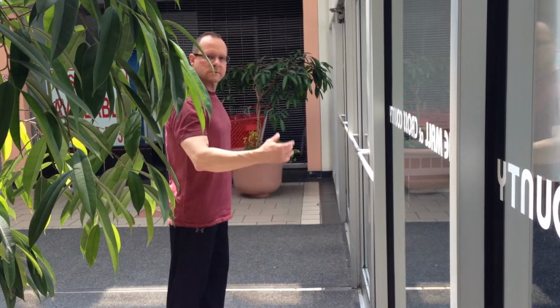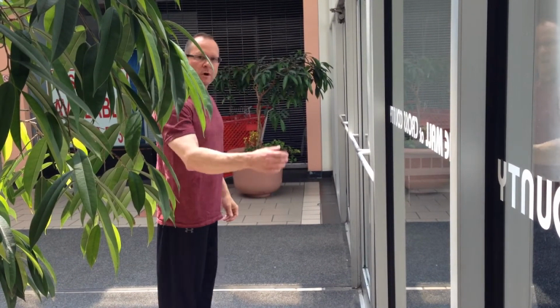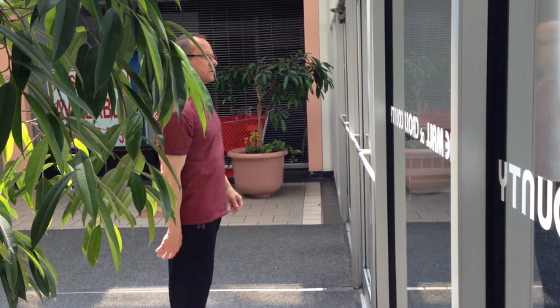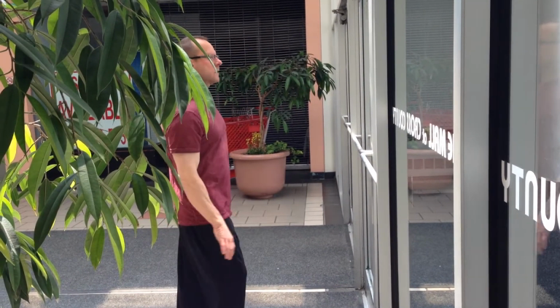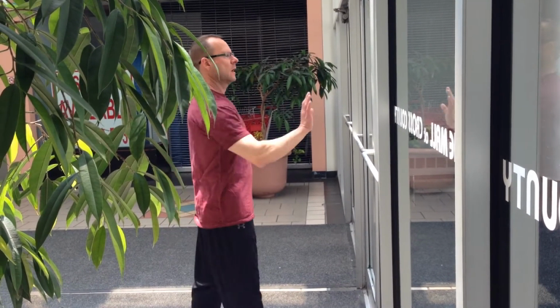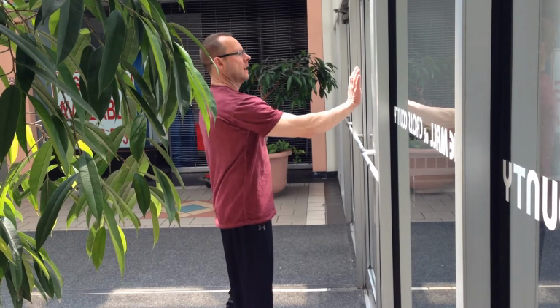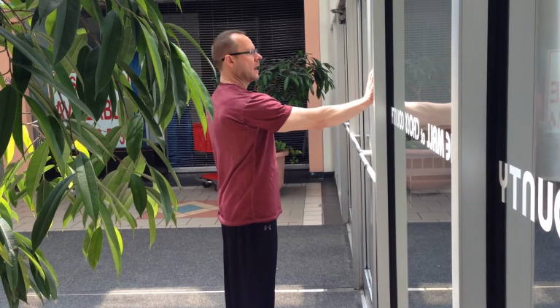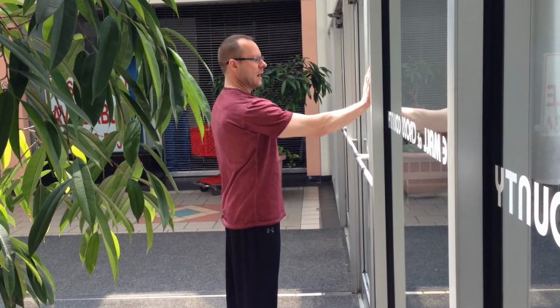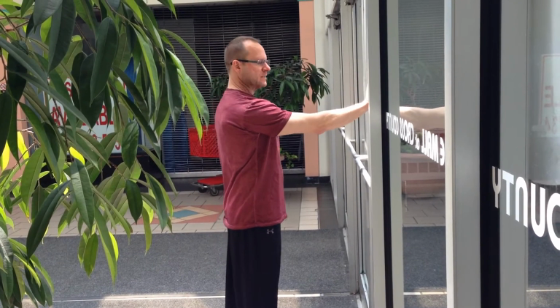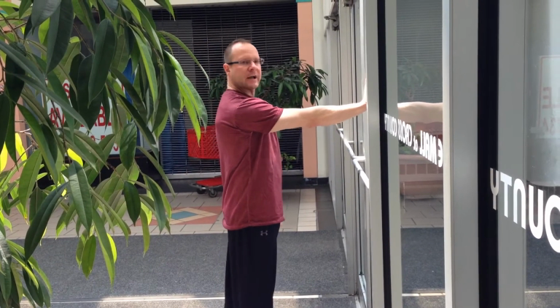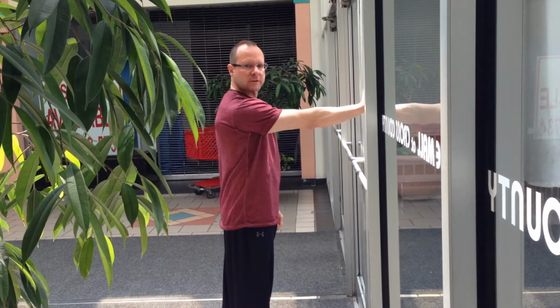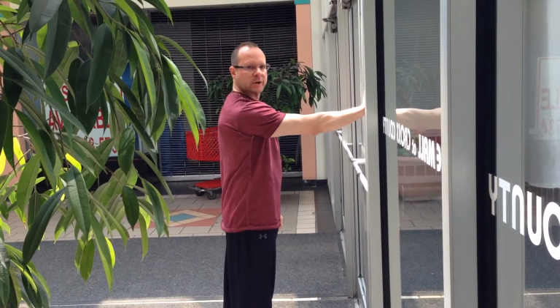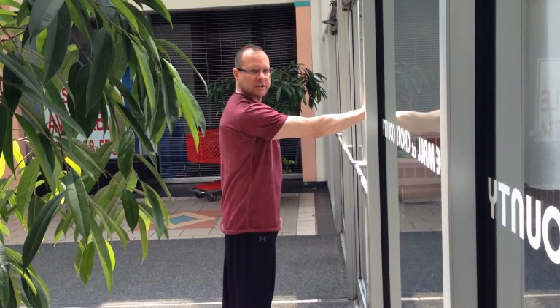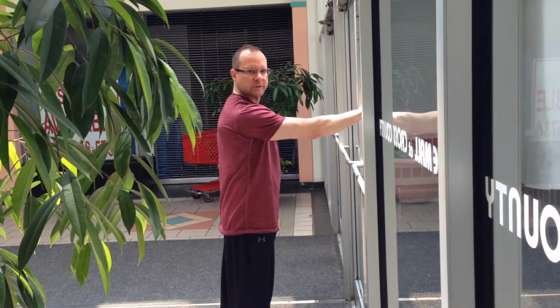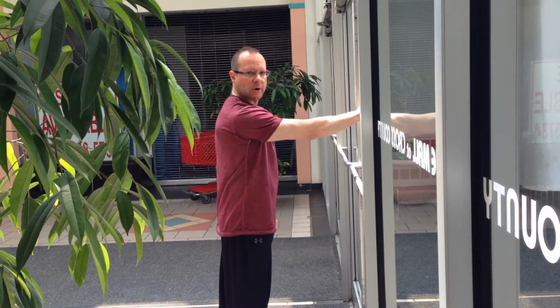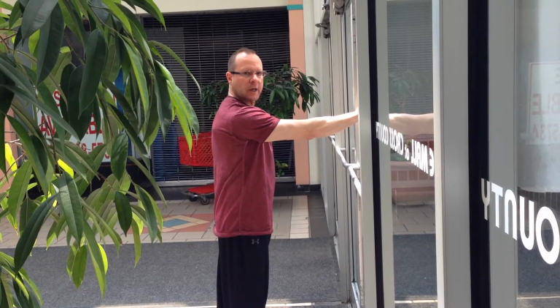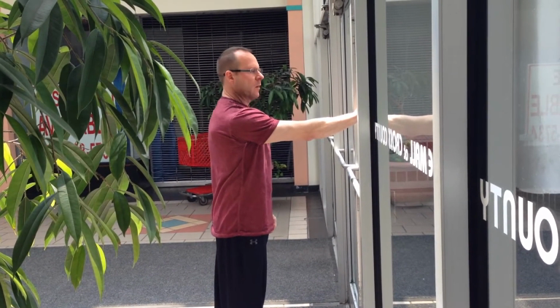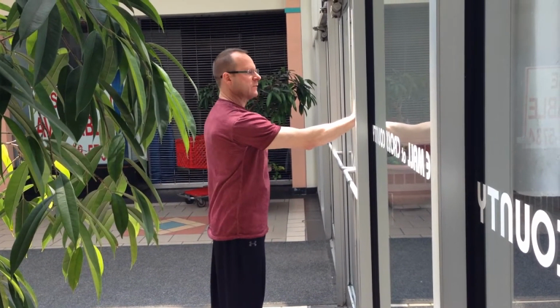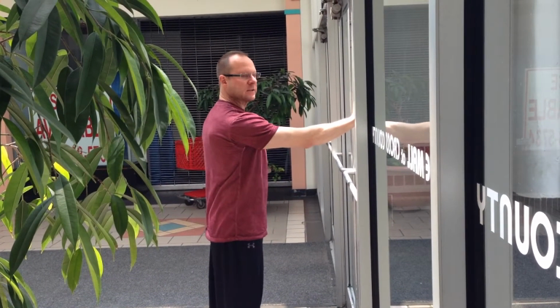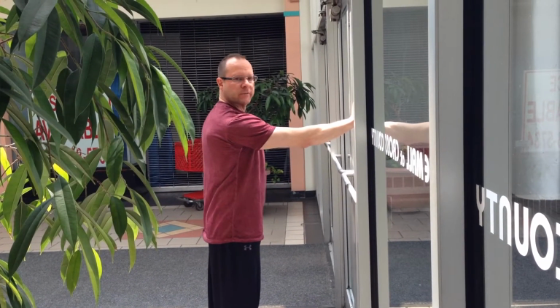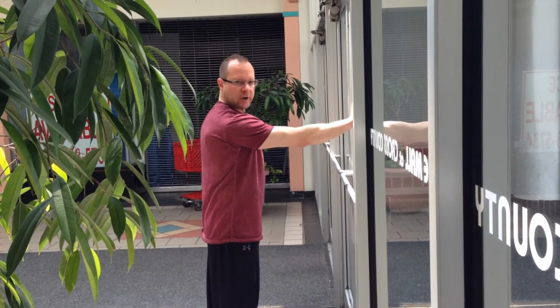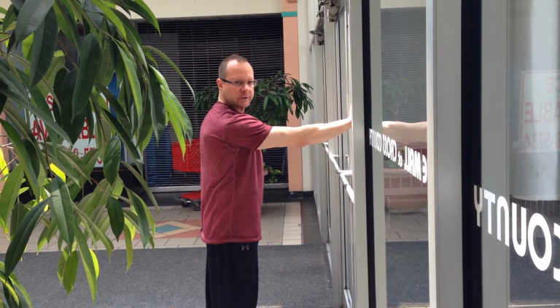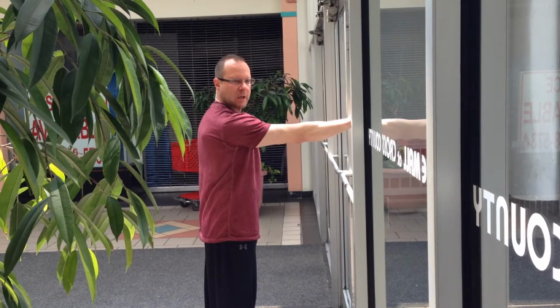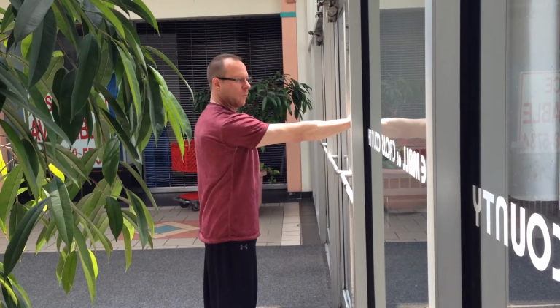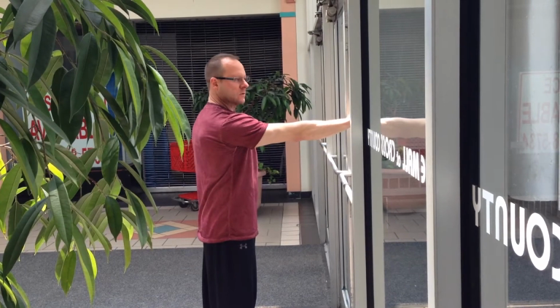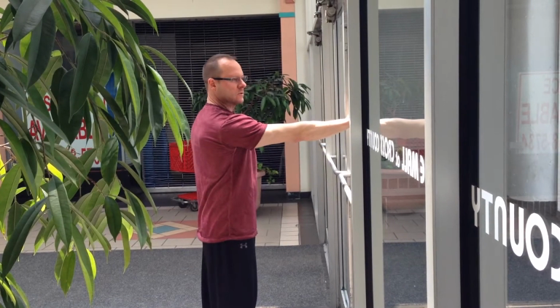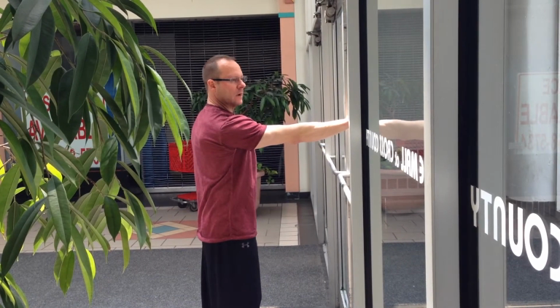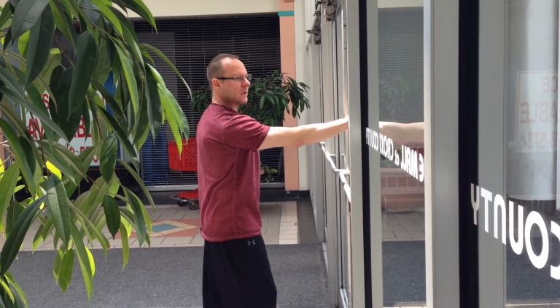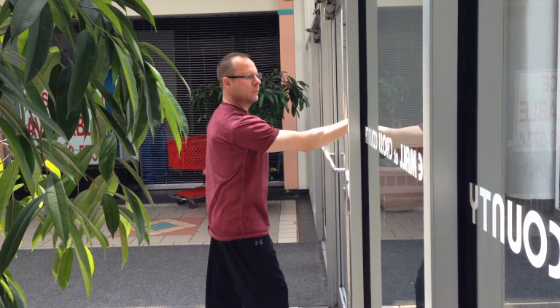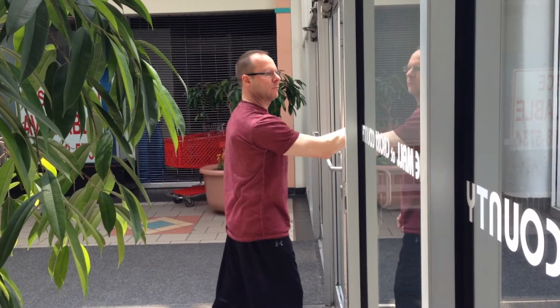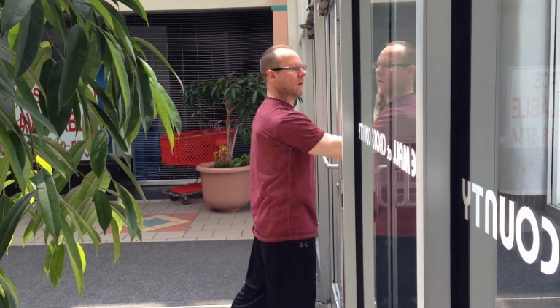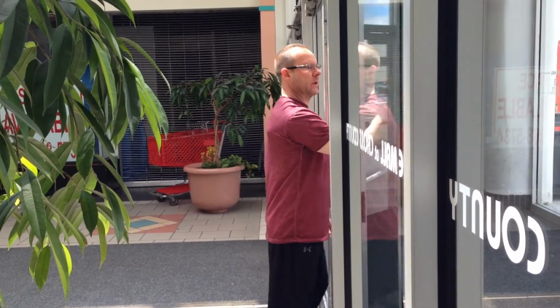So I walk towards the door, I press it and I feel a little bit of compression on the door. Once I feel a little bit of compression, I walk towards the door as I move my arm in.